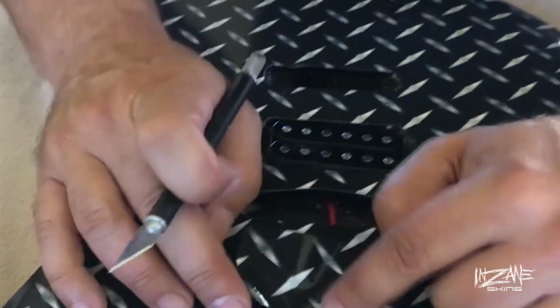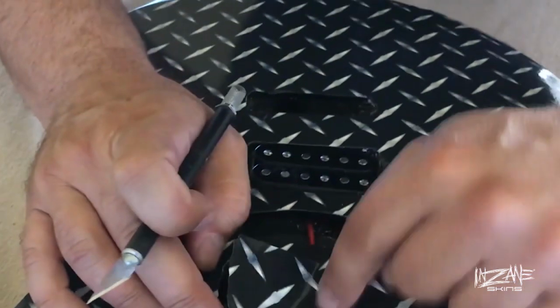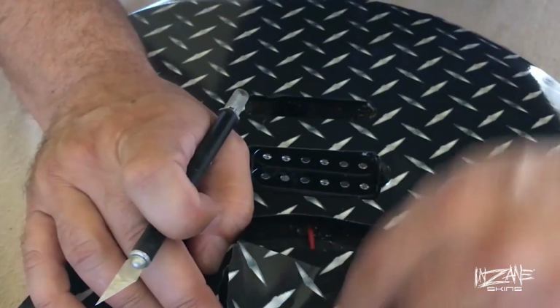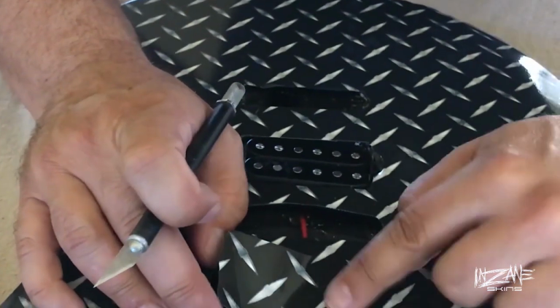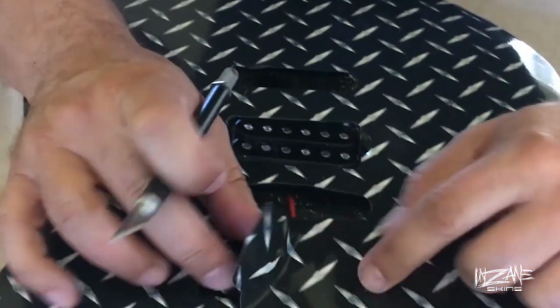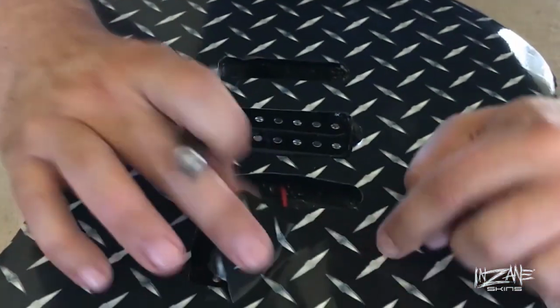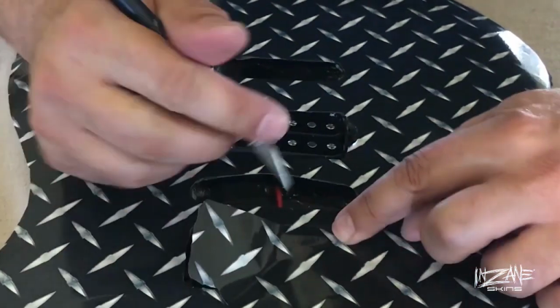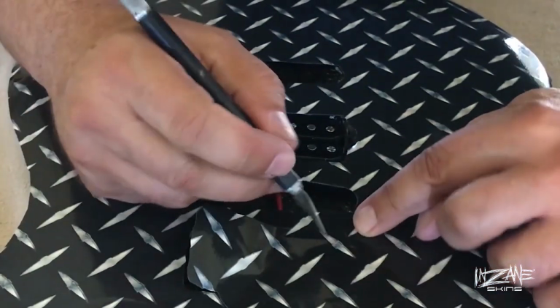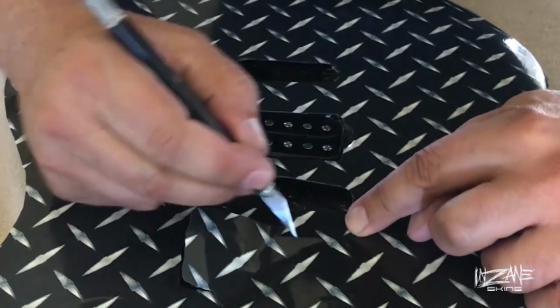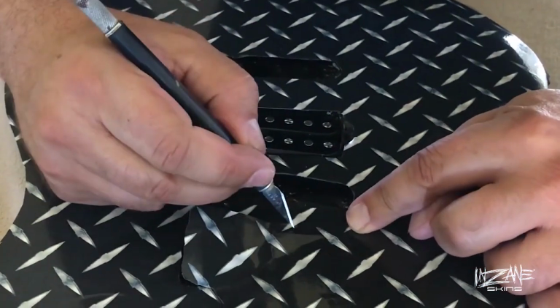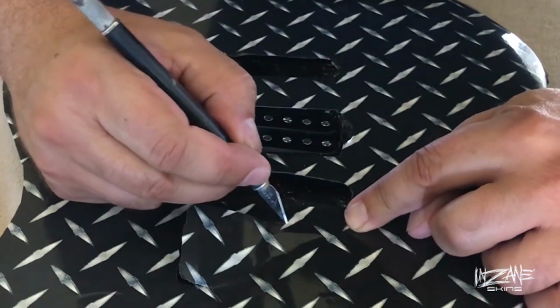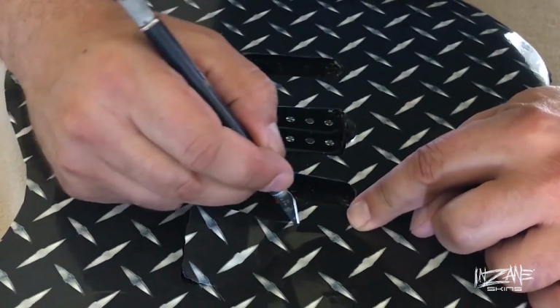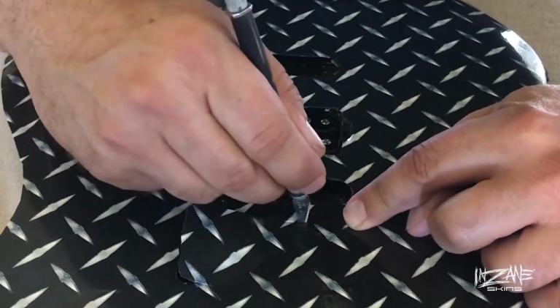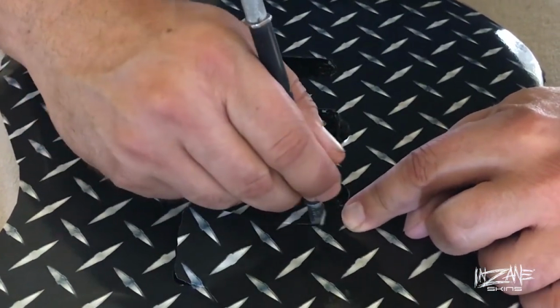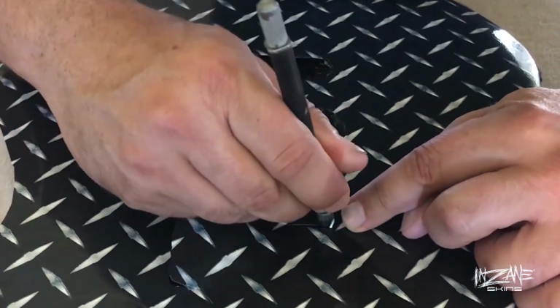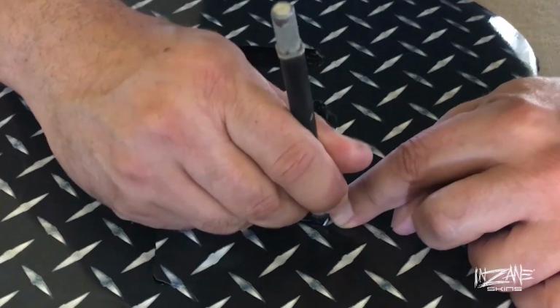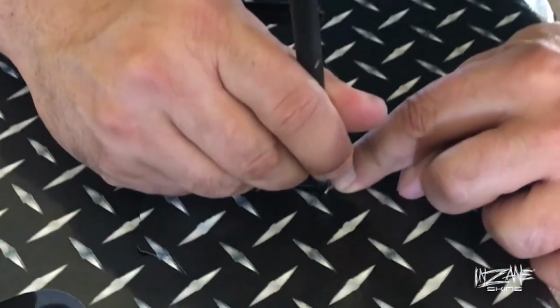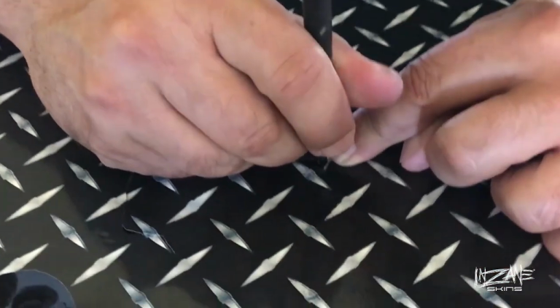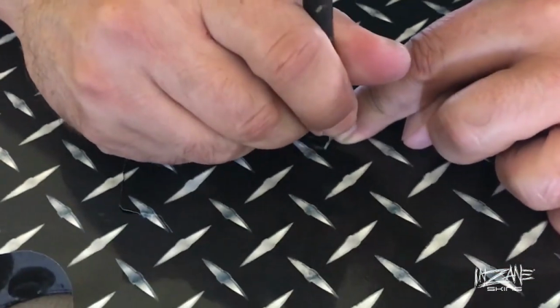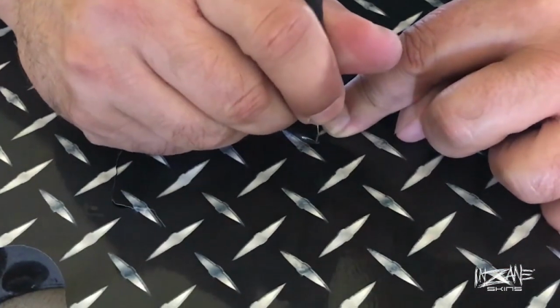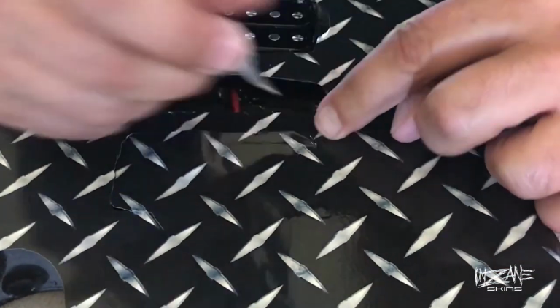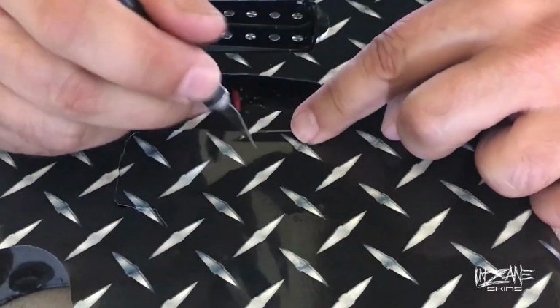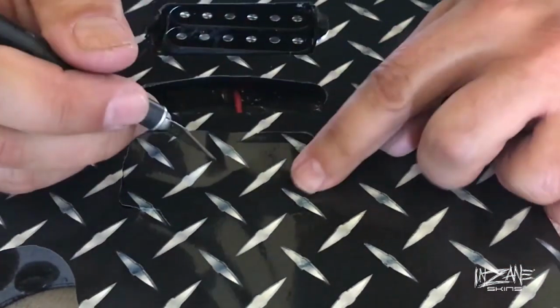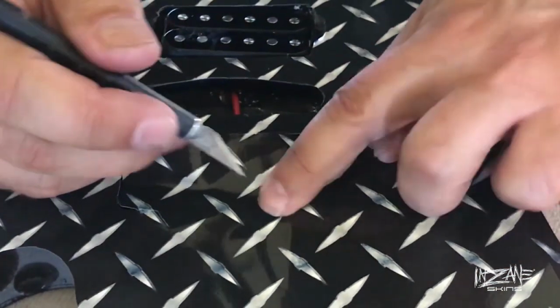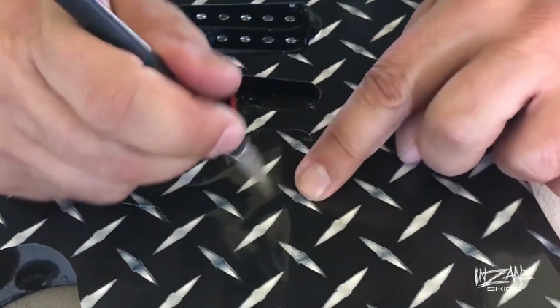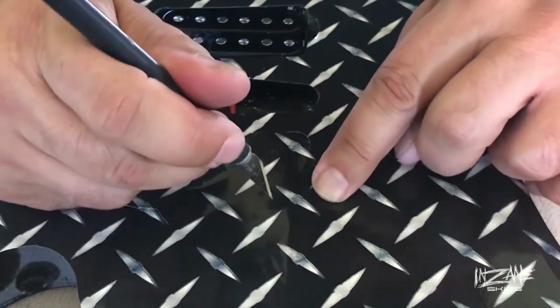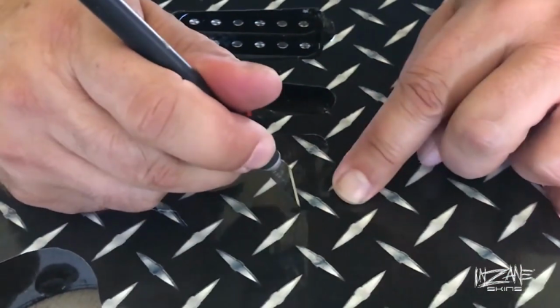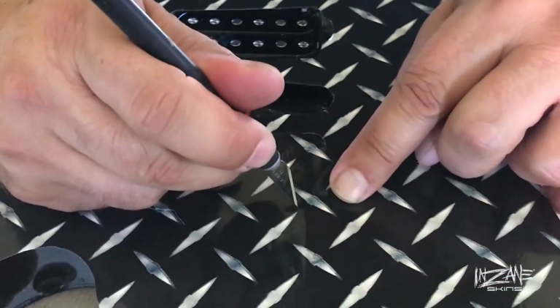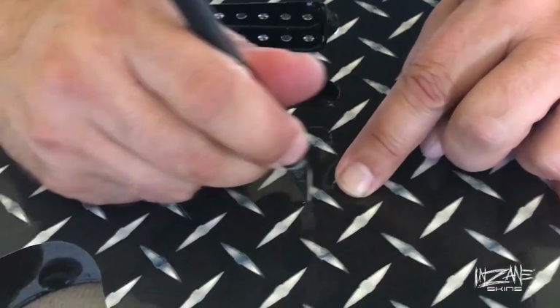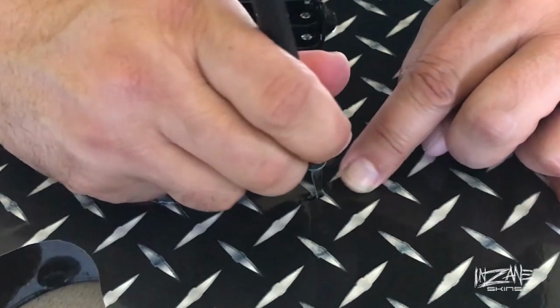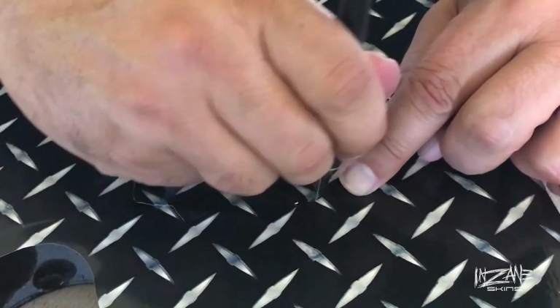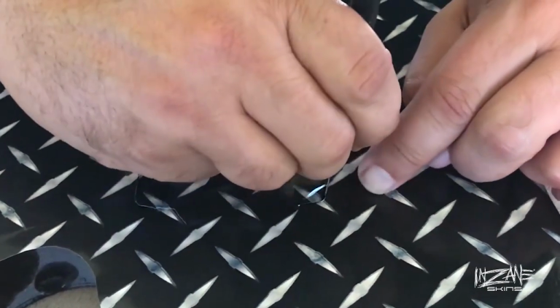And that cavity goes all the way through, so I have a little bit to trim here.